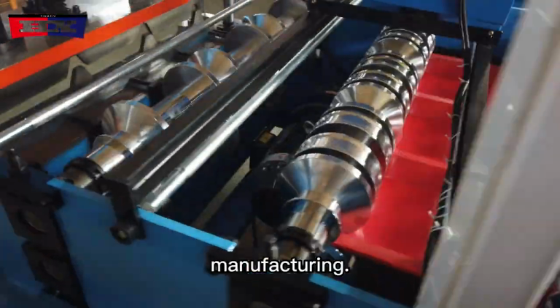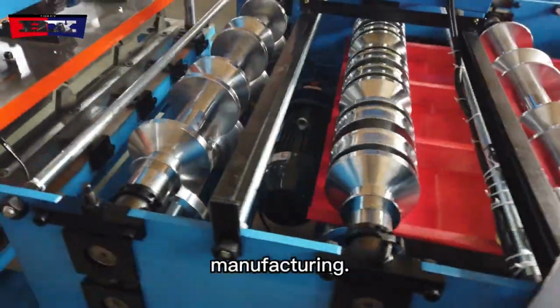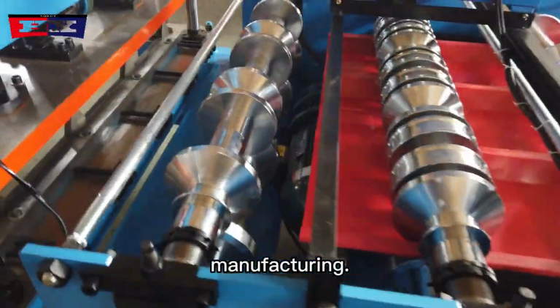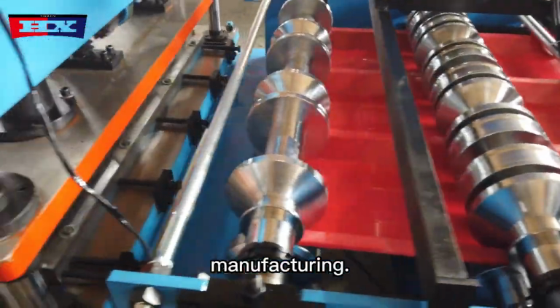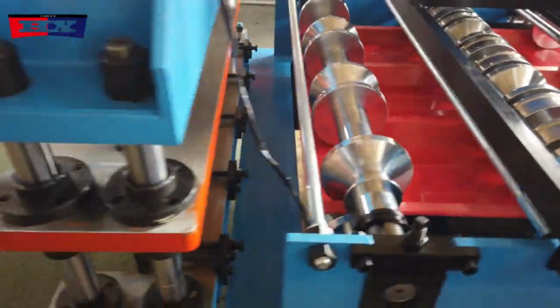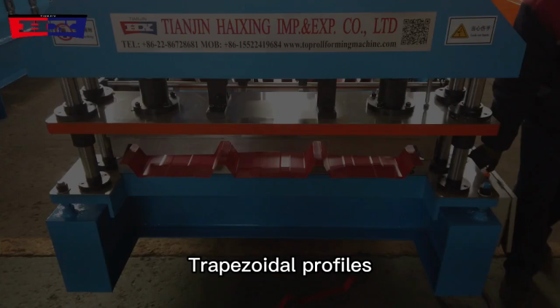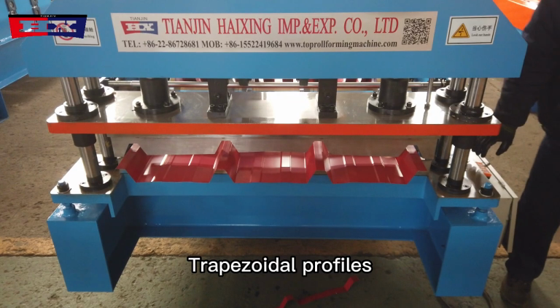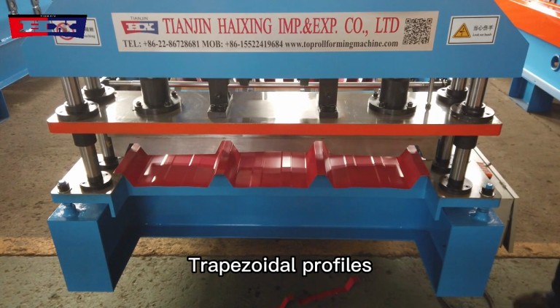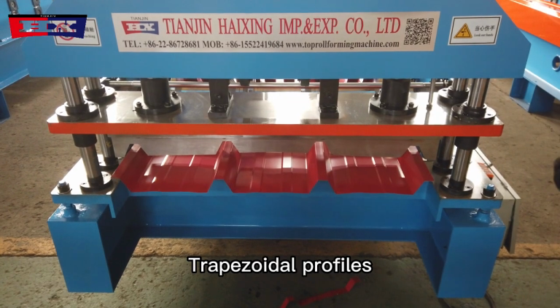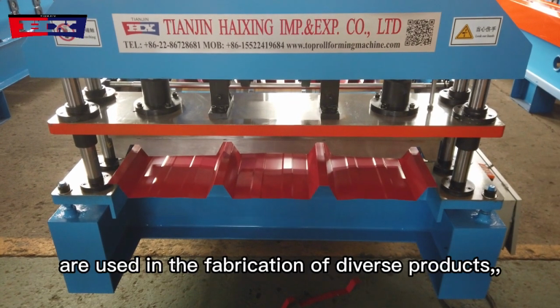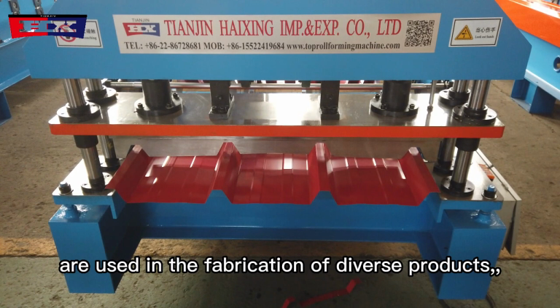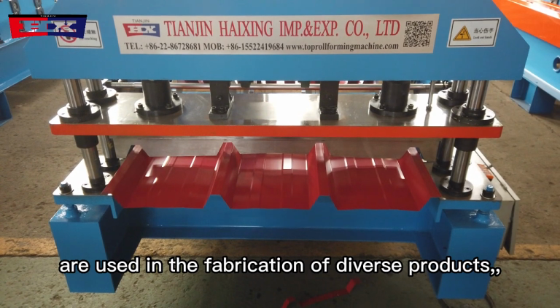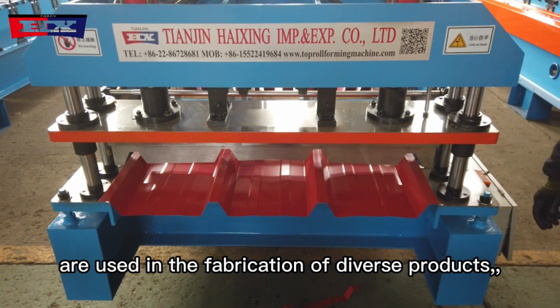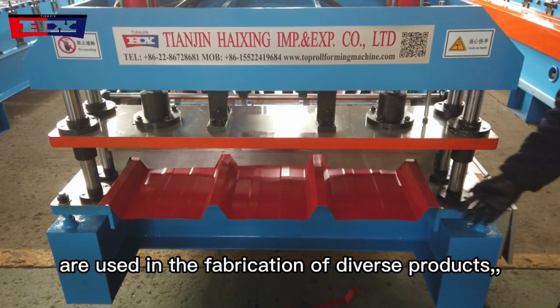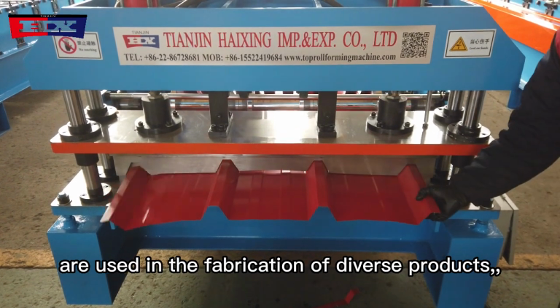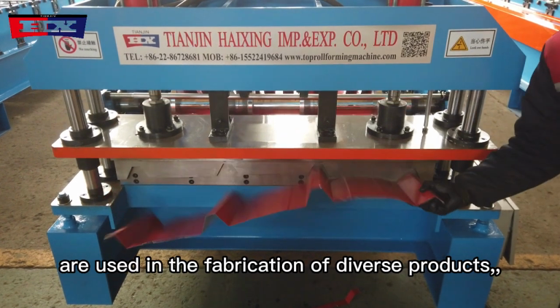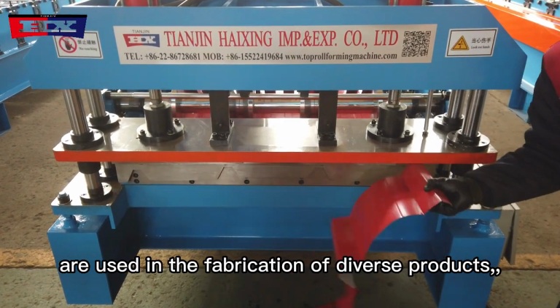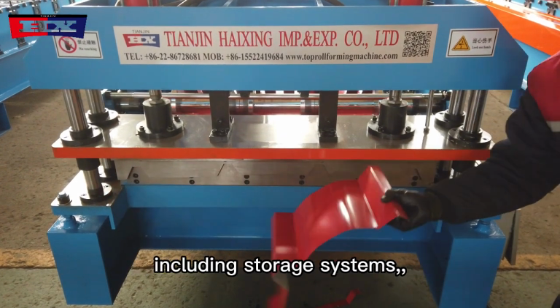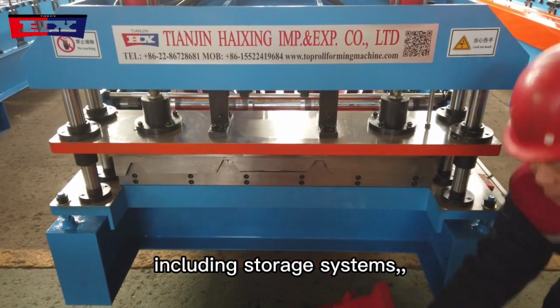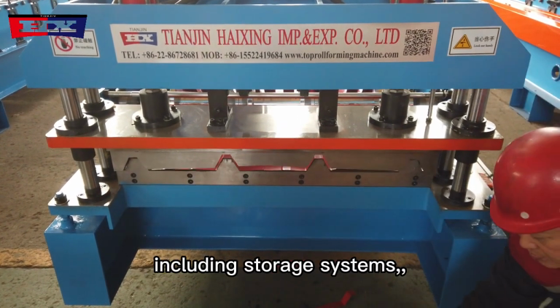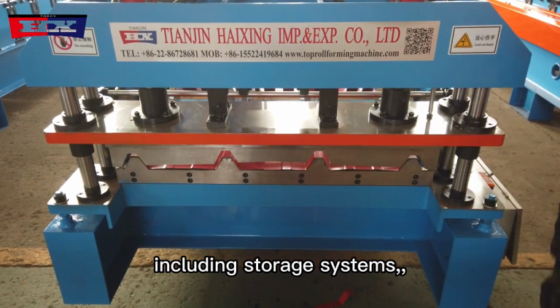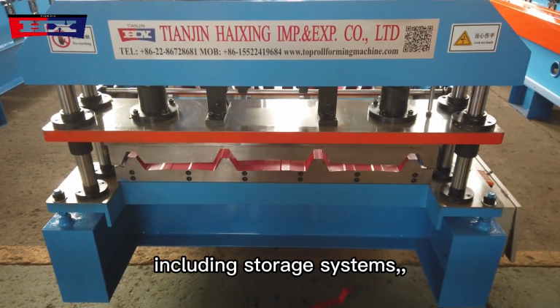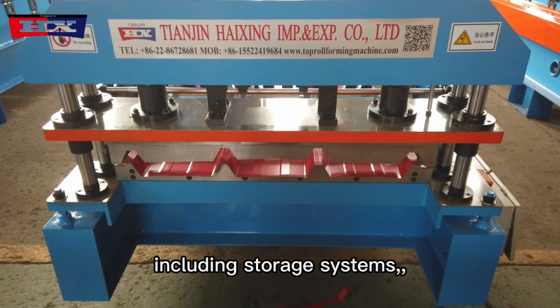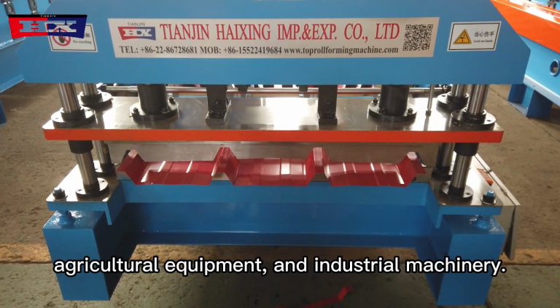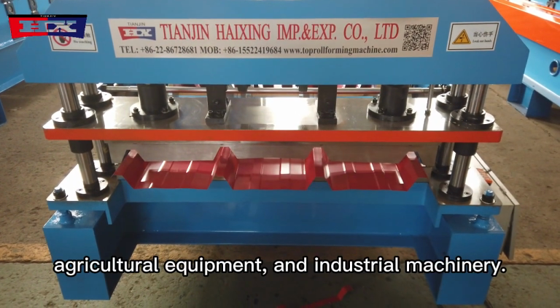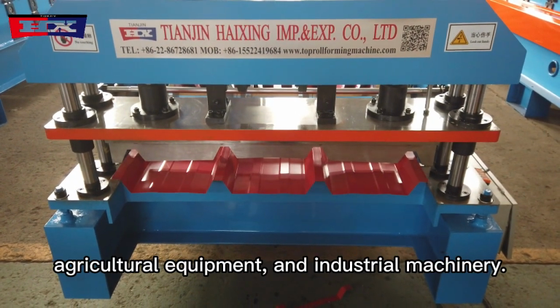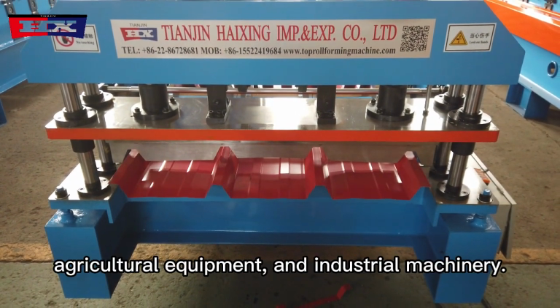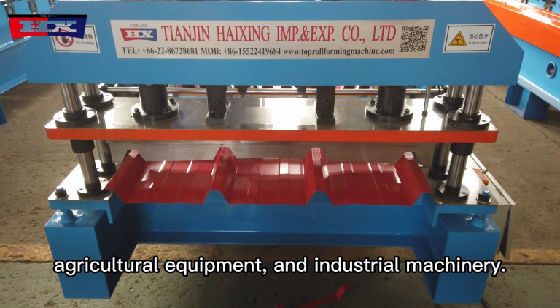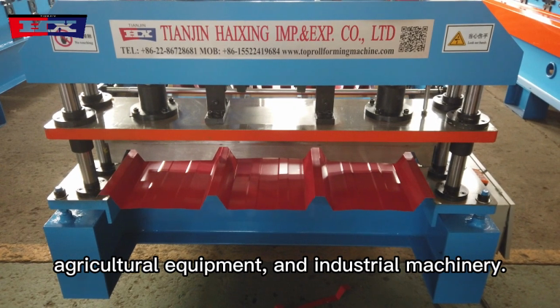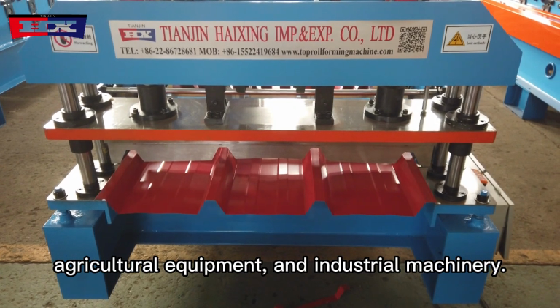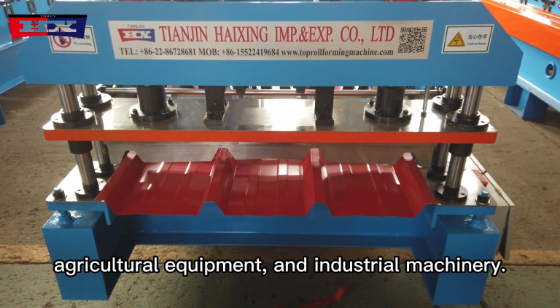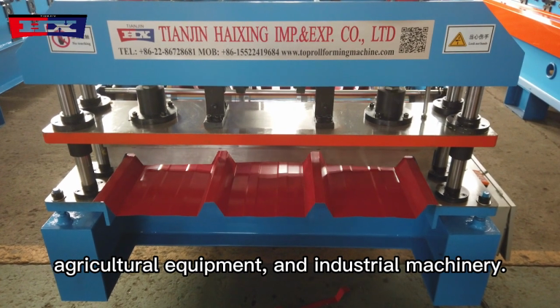In manufacturing, trapezoidal profiles are used in the fabrication of diverse products, including storage systems, agricultural equipment, and industrial machinery.